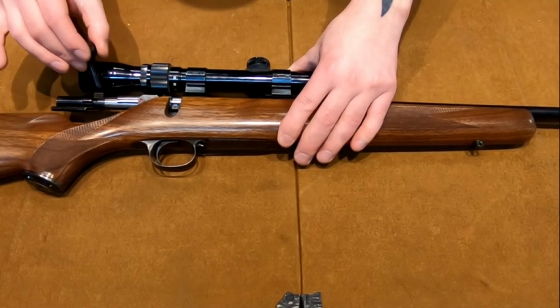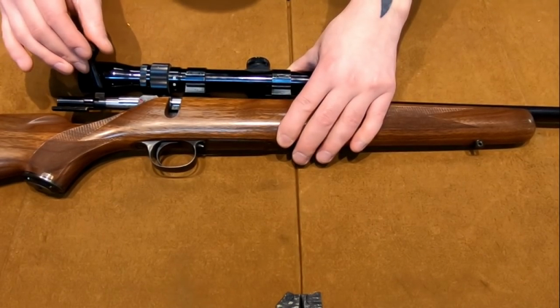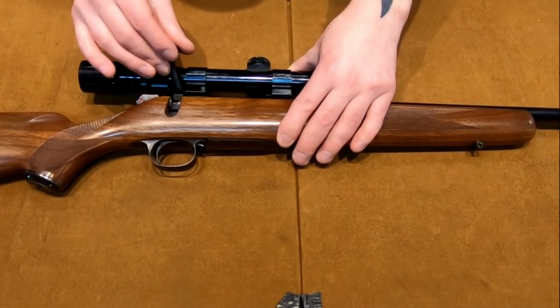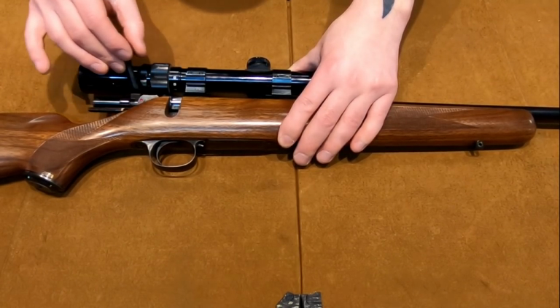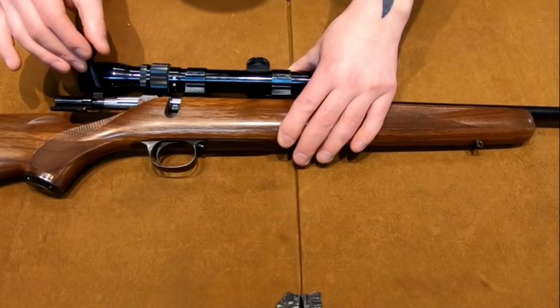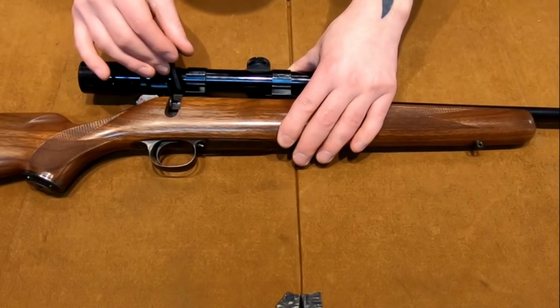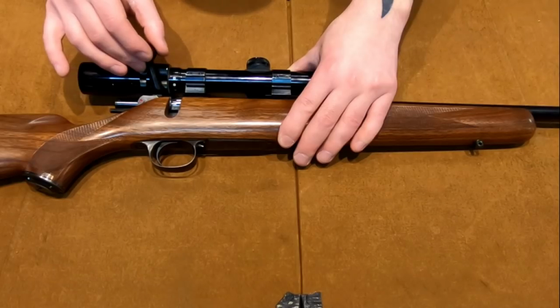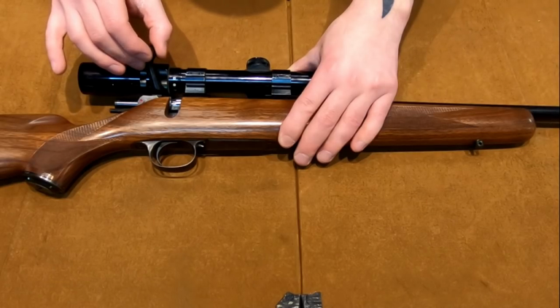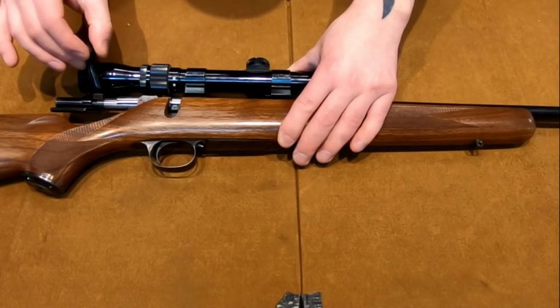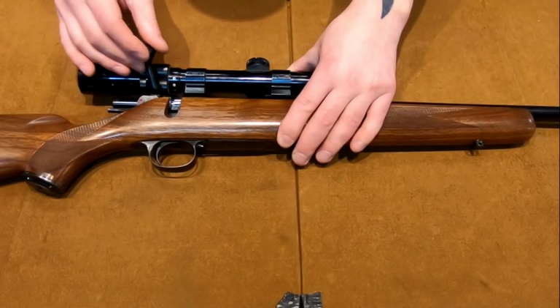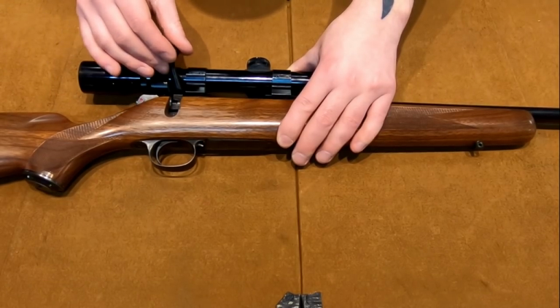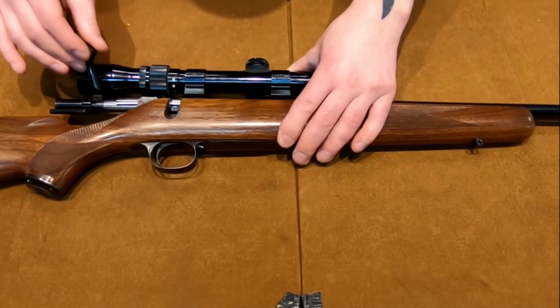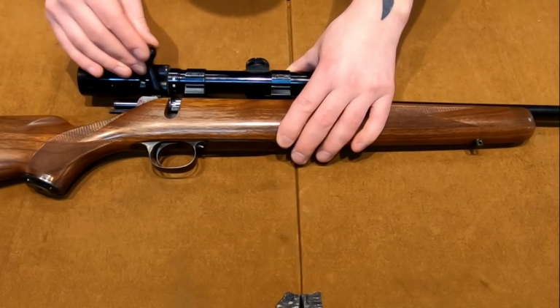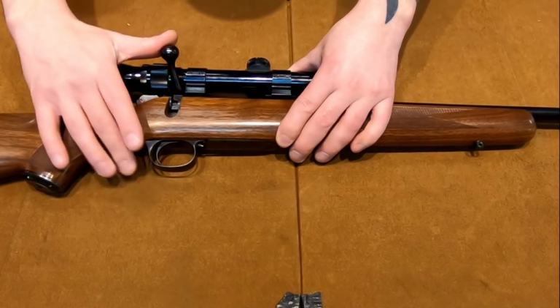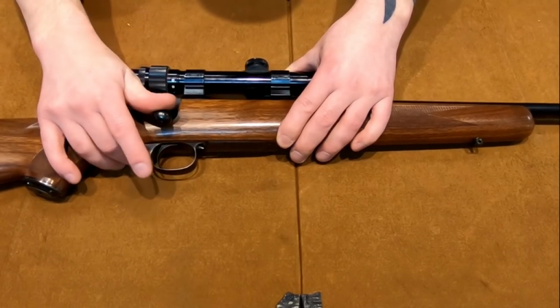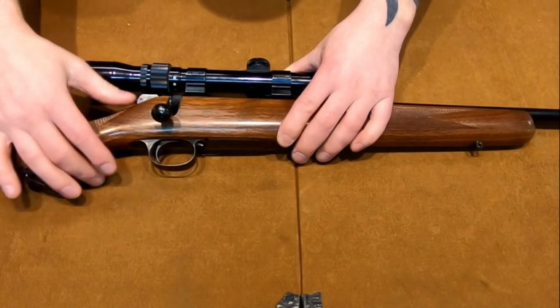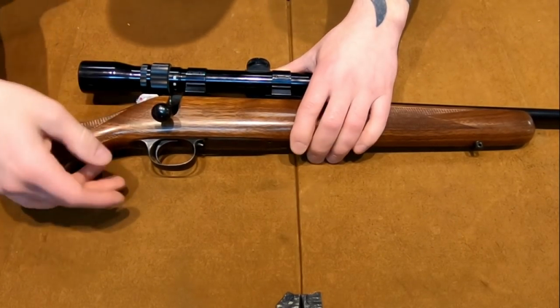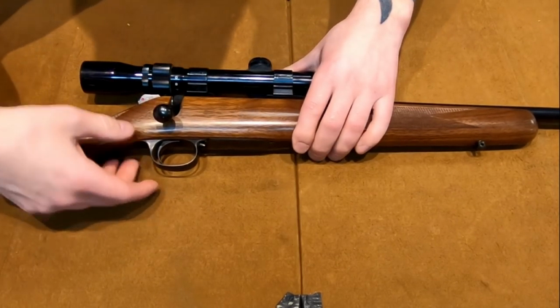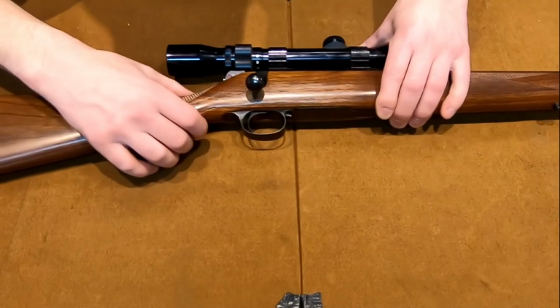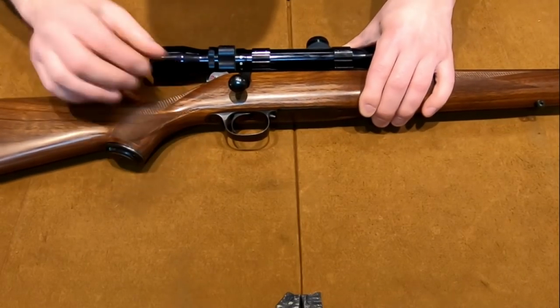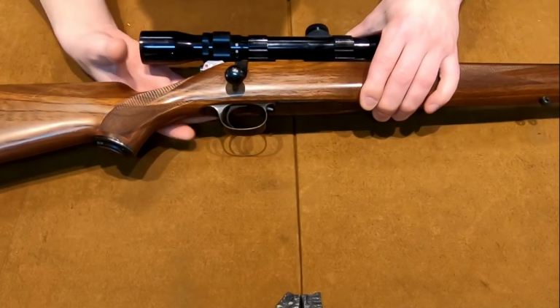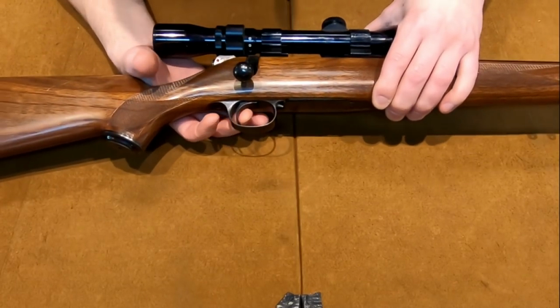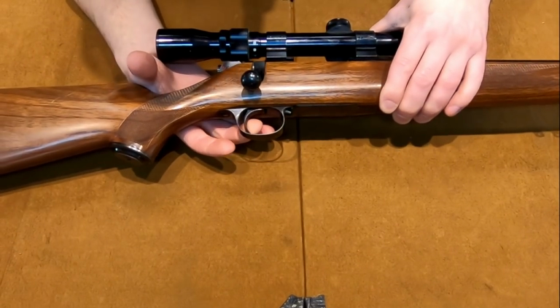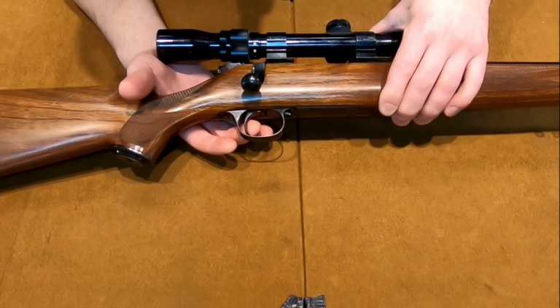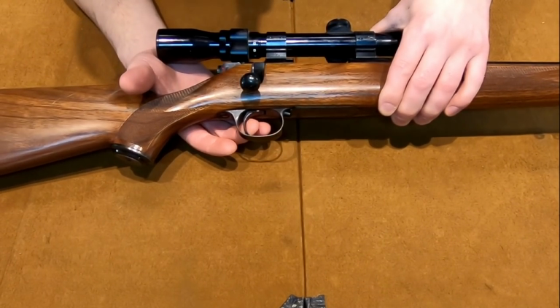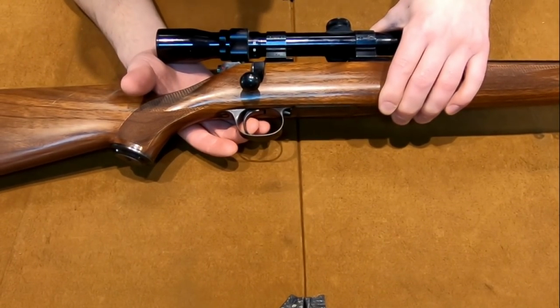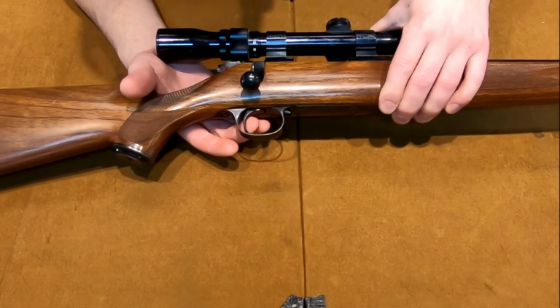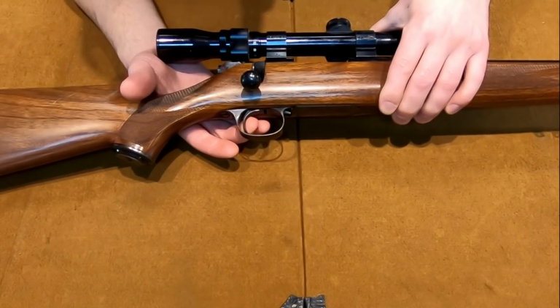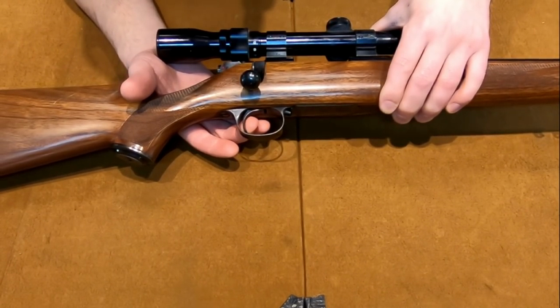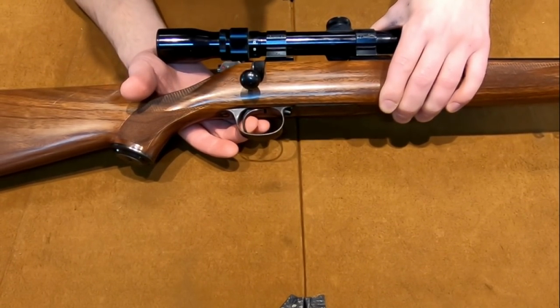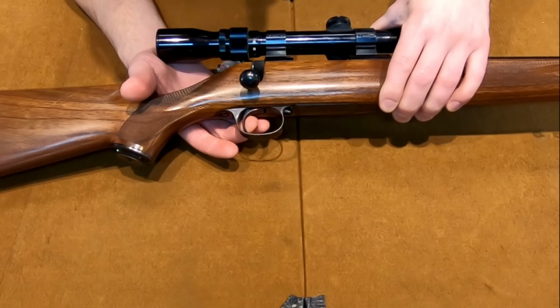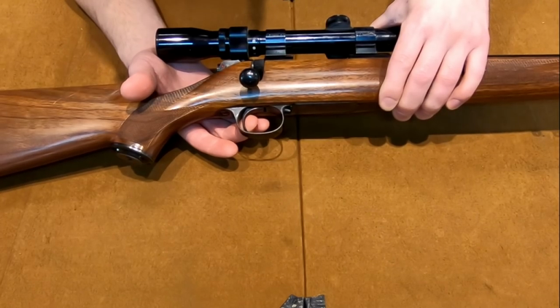The polish on the action and how smooth it is is just amazing. Again, the trigger break has like zero creep.